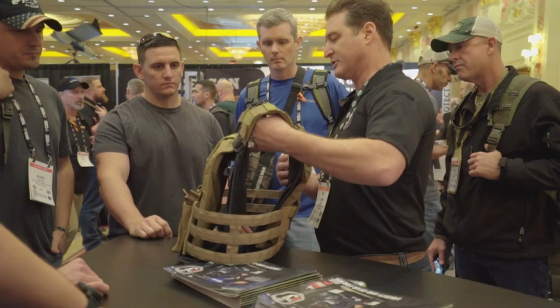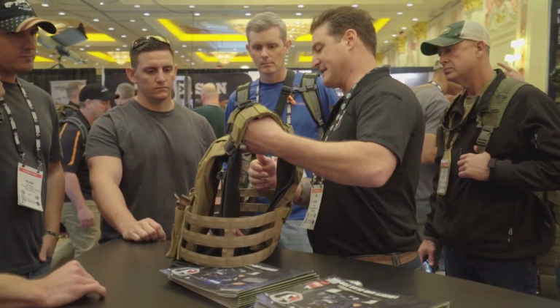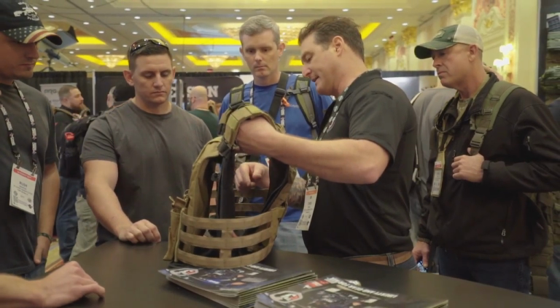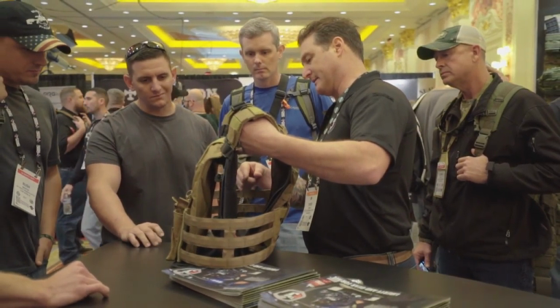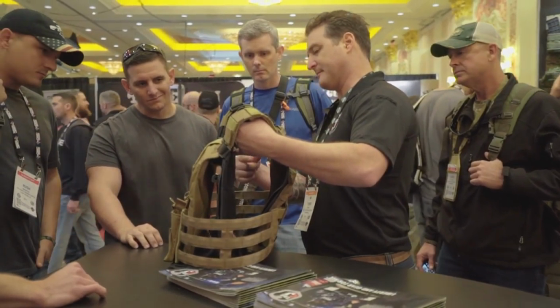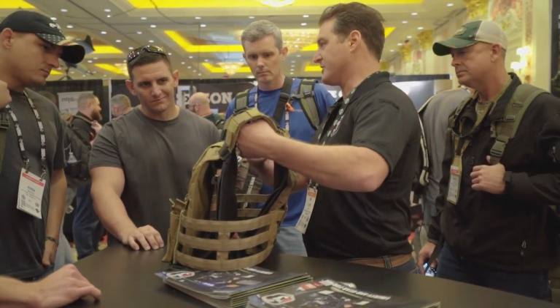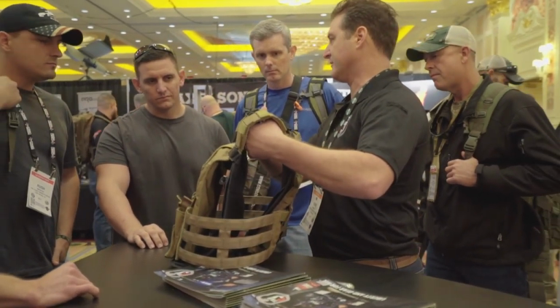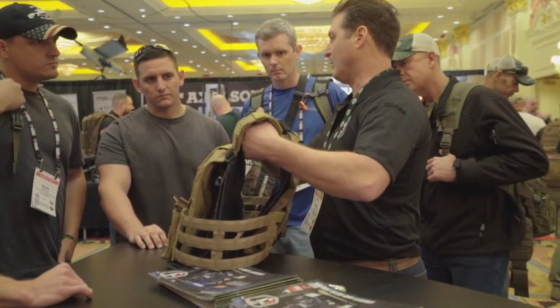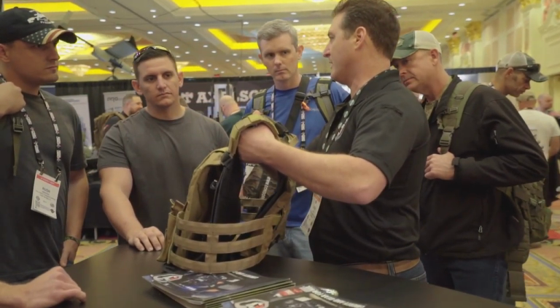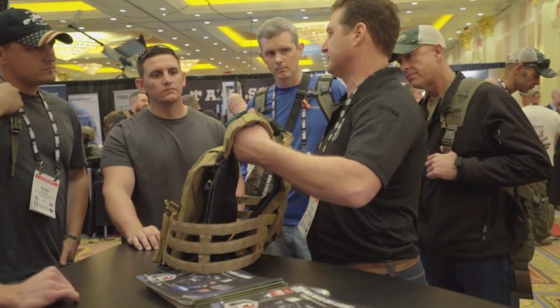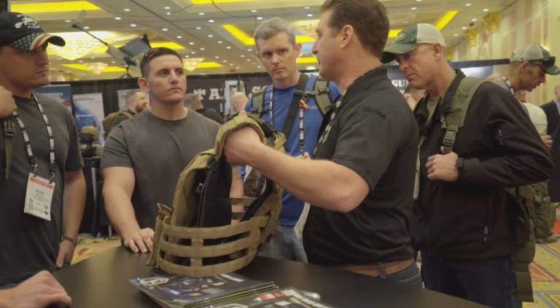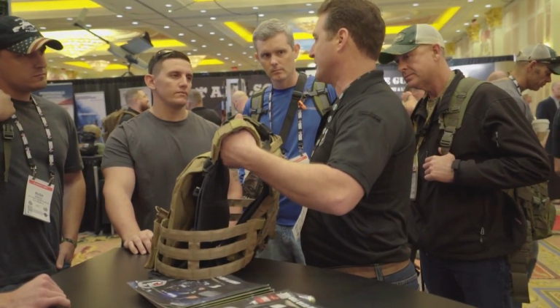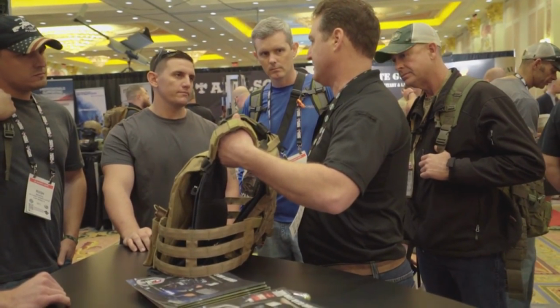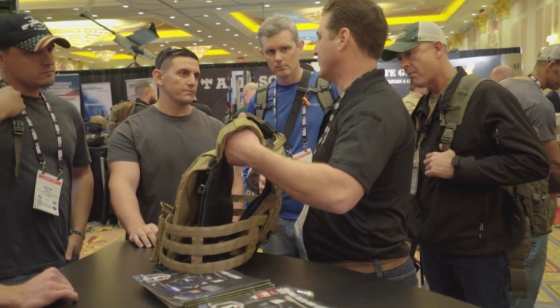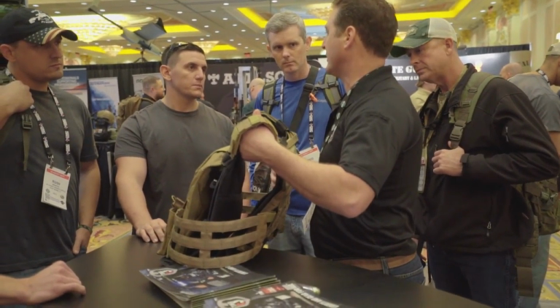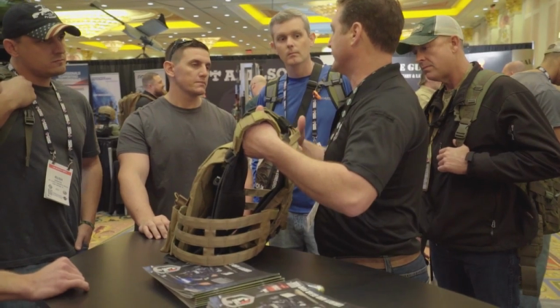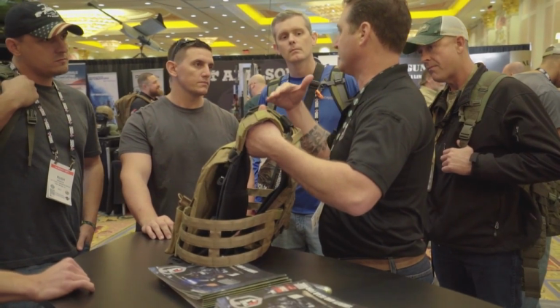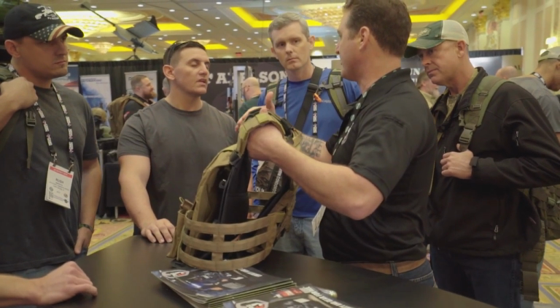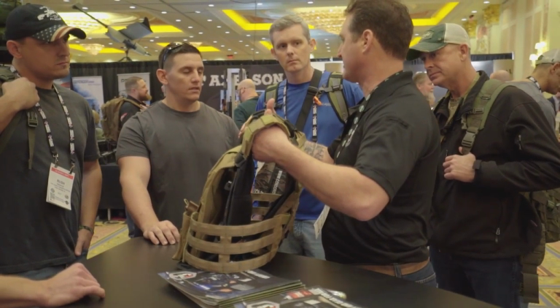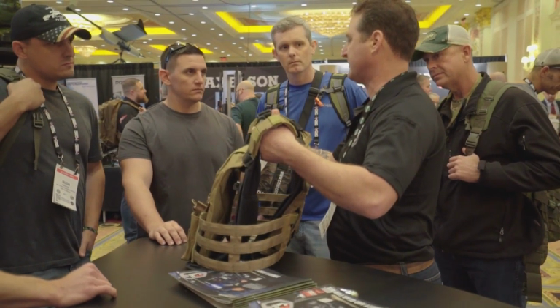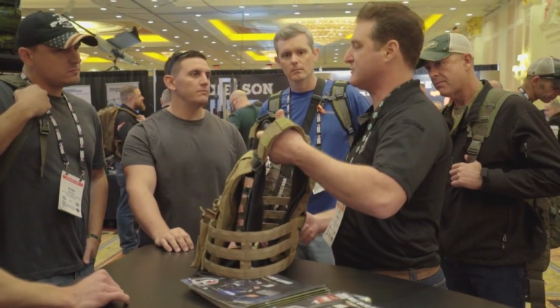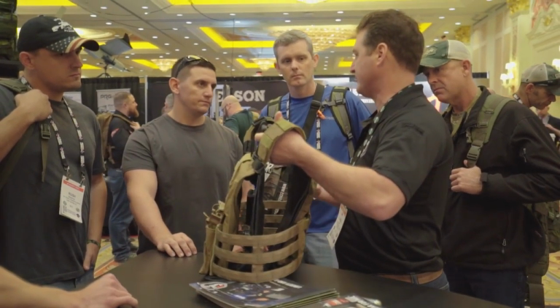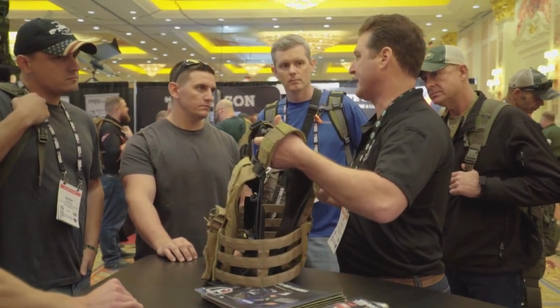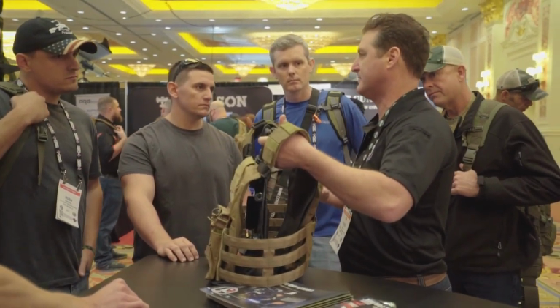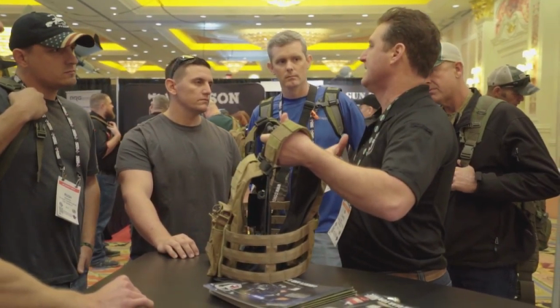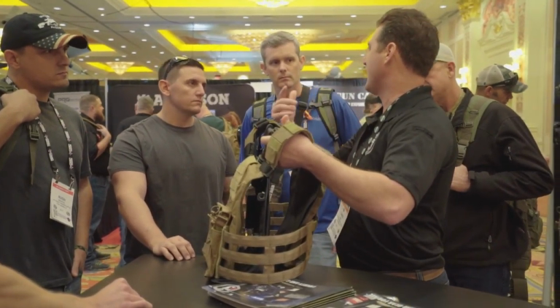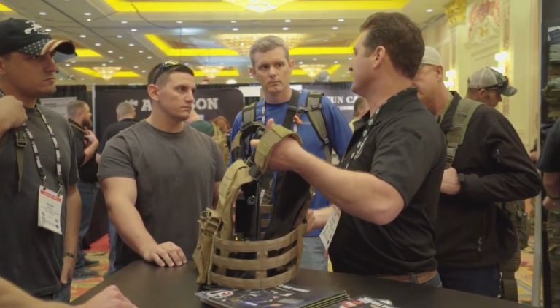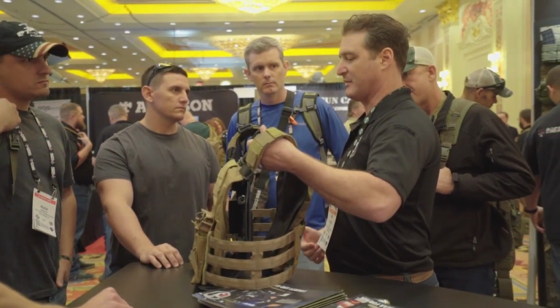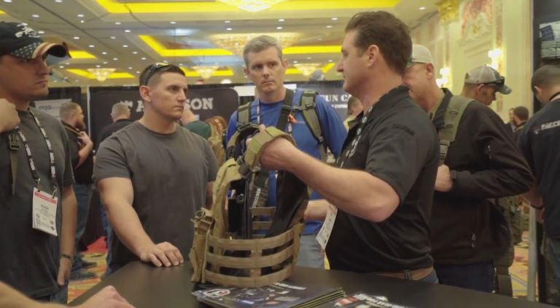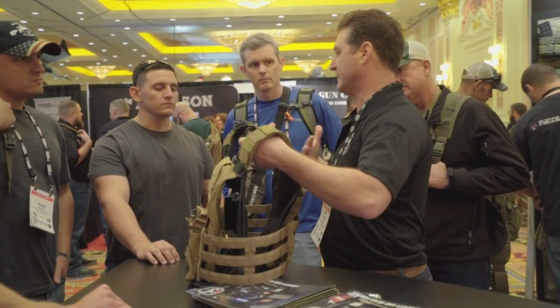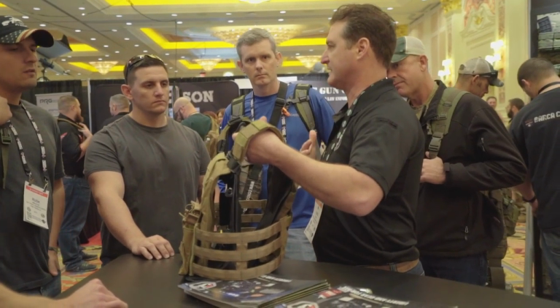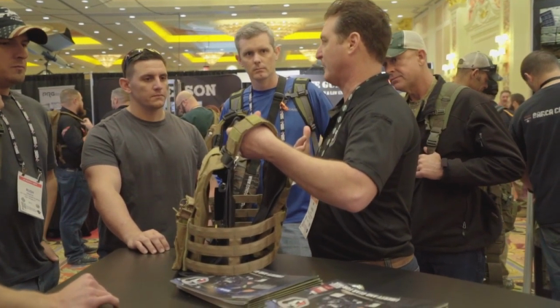The idea behind it is you can blow it up and deflate it on demand. So if you're going to do a freeboard ship climb or something like that, you can put a little air into it, climb over, and just hit the button and it'll instantly deflate.